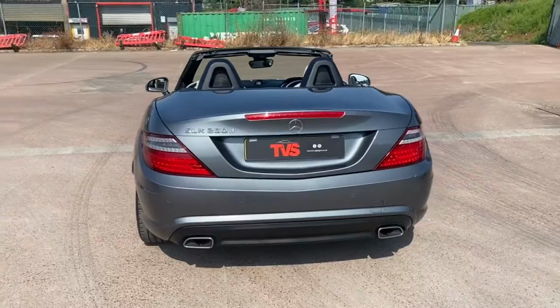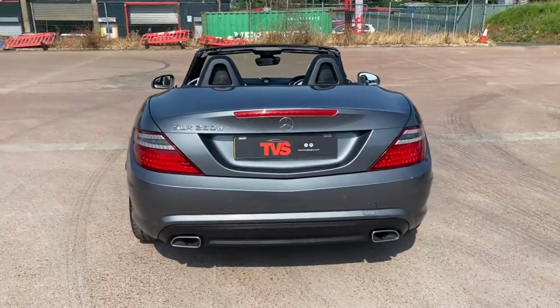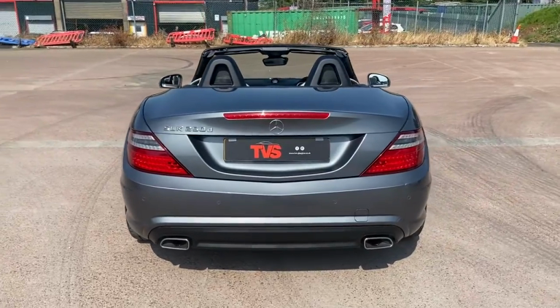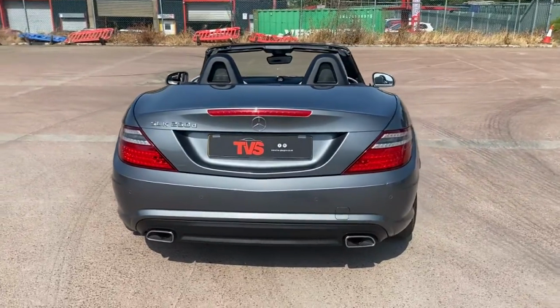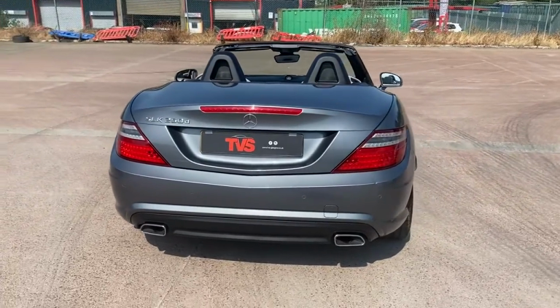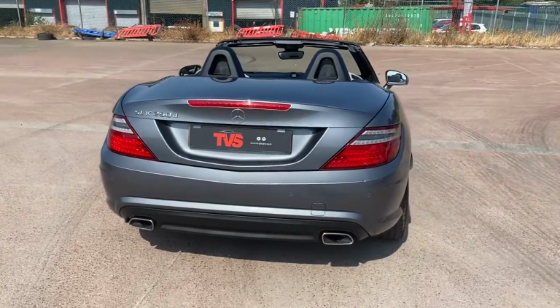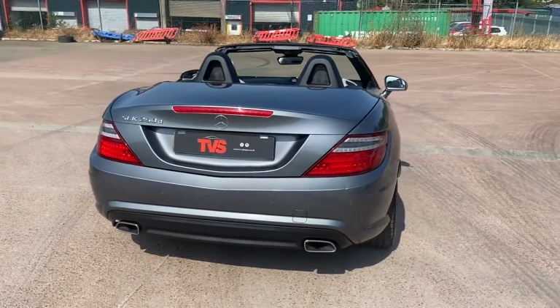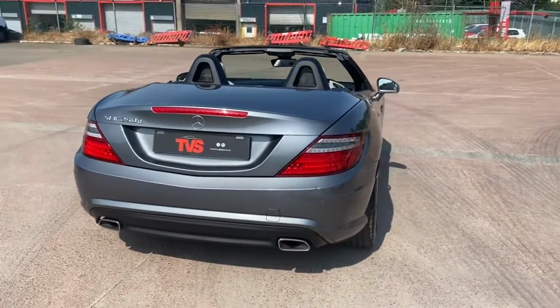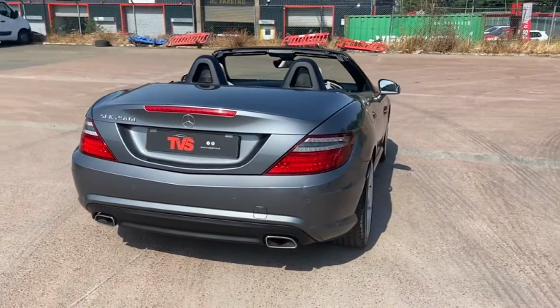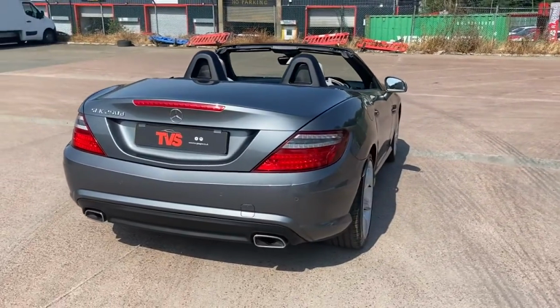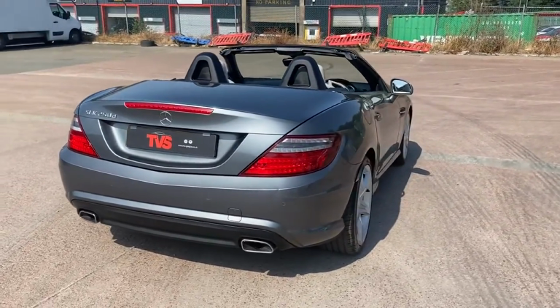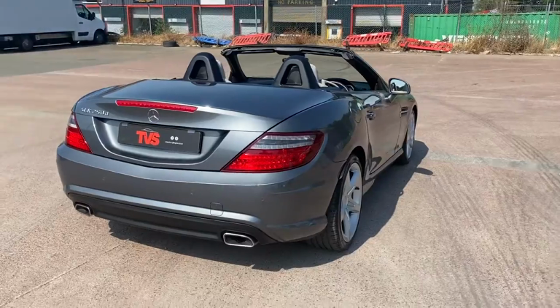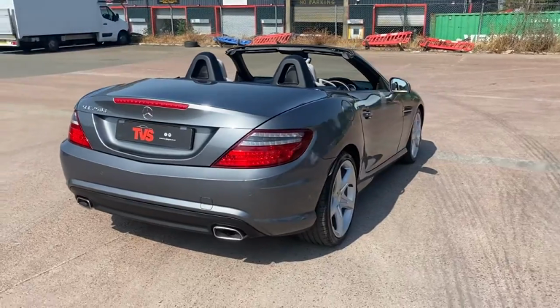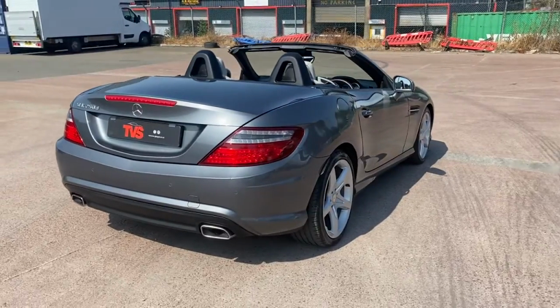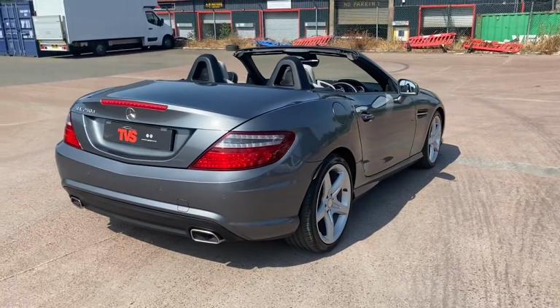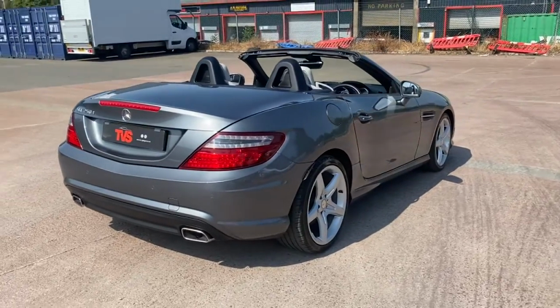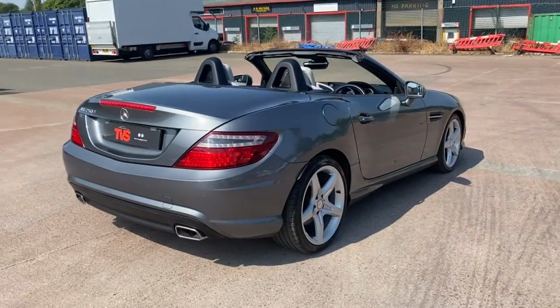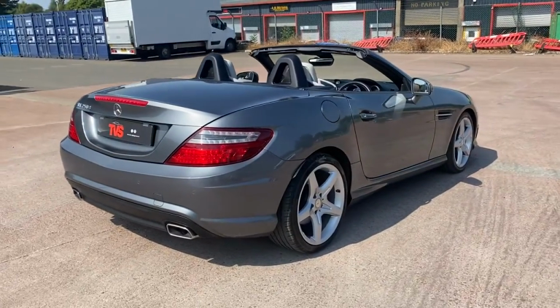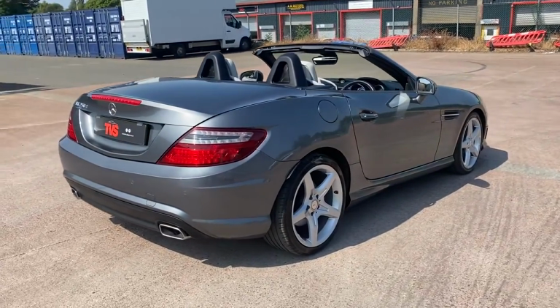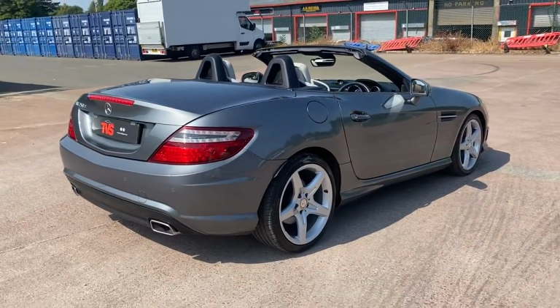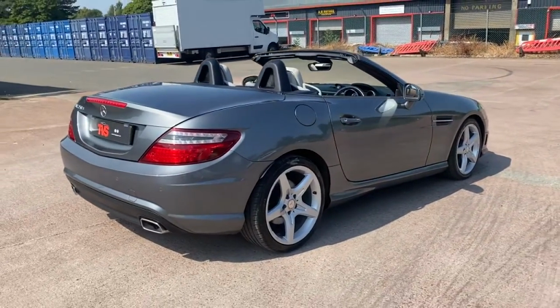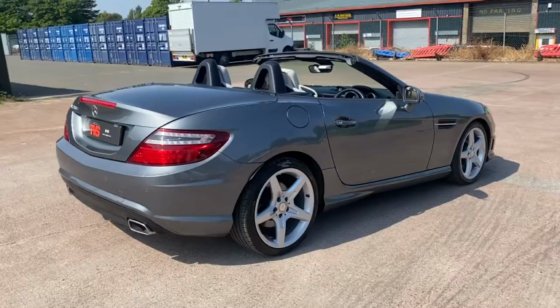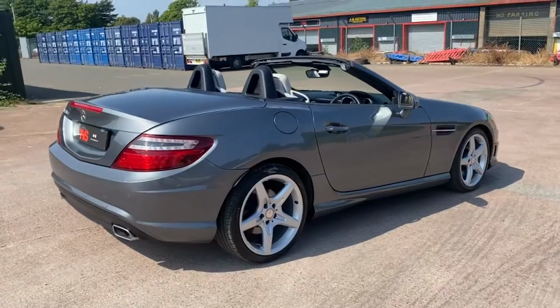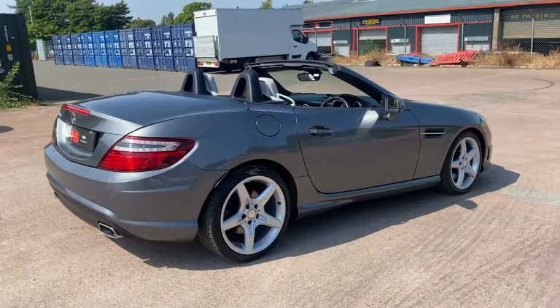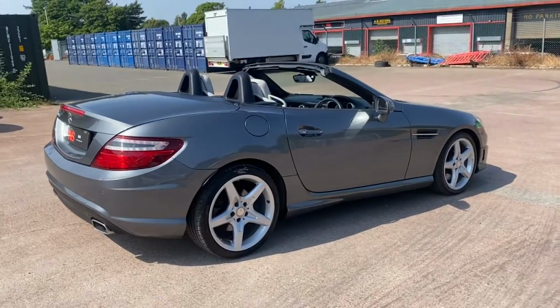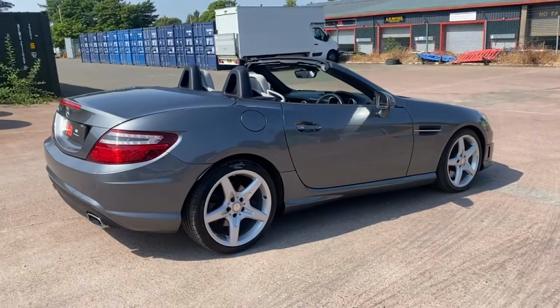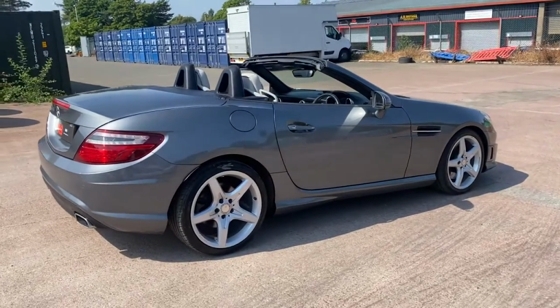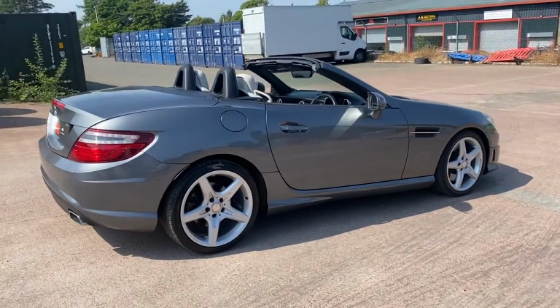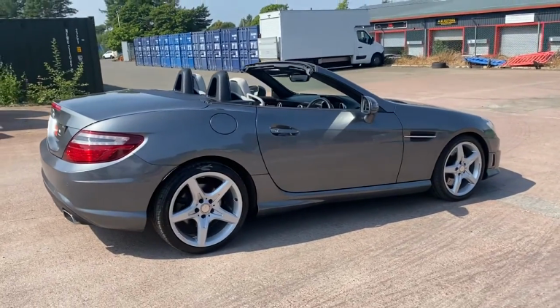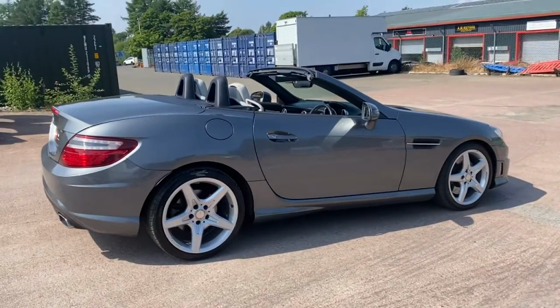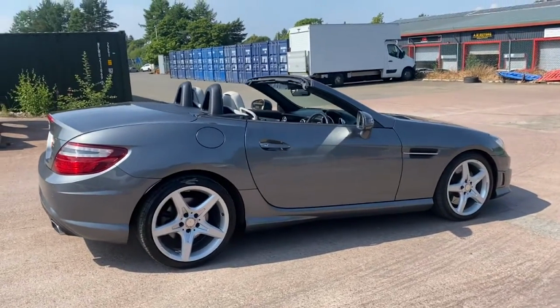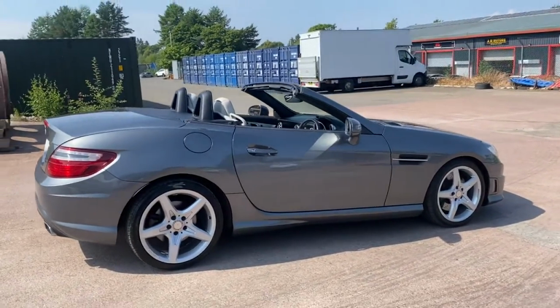It has also just been serviced by our own workshop for sale and it is sold with a fresh 12 months MOT. RAC Platinum Warranty is included, as is 12 months RAC roadside assistance.